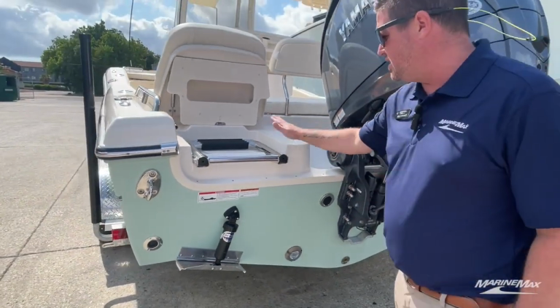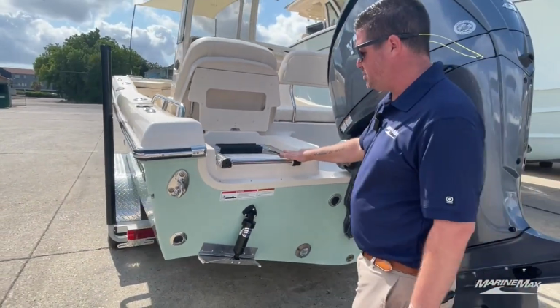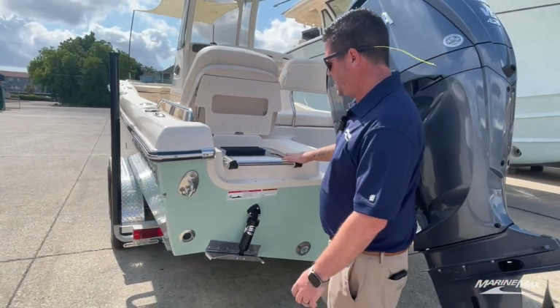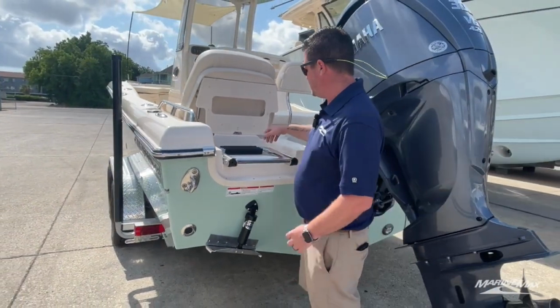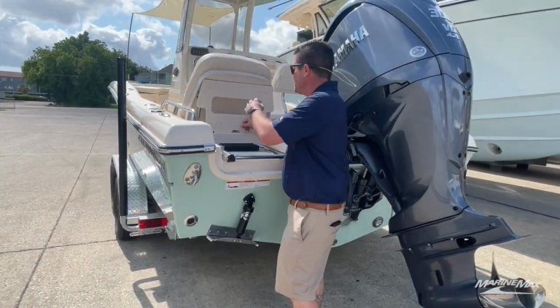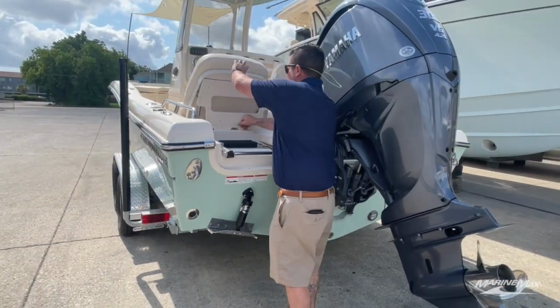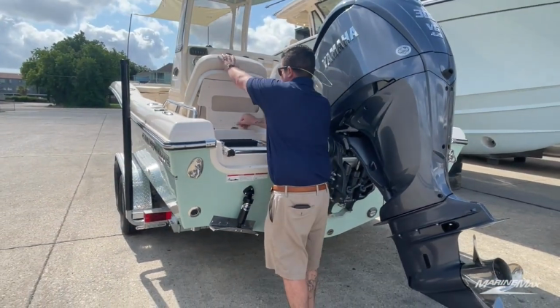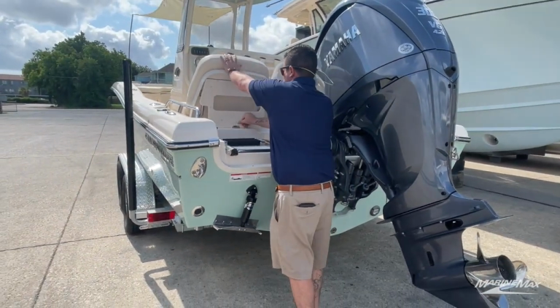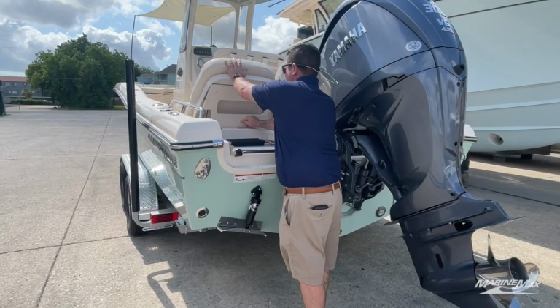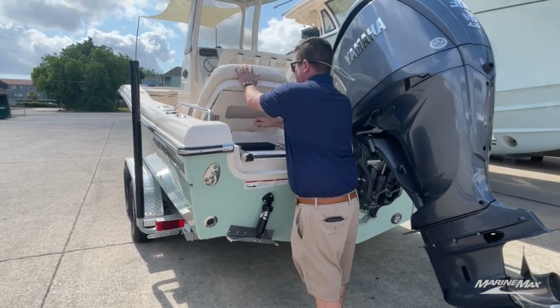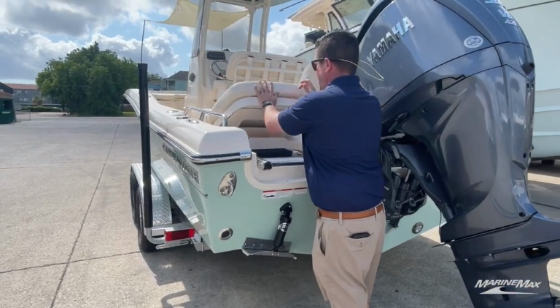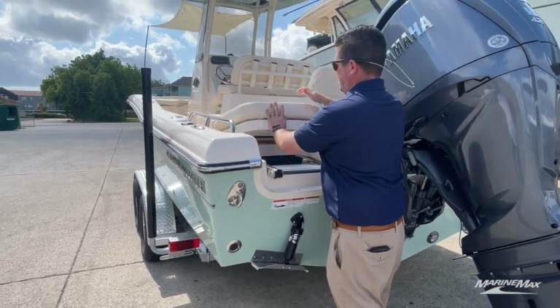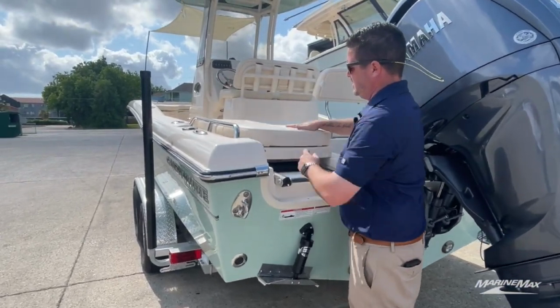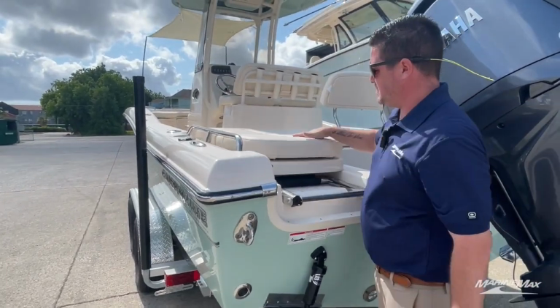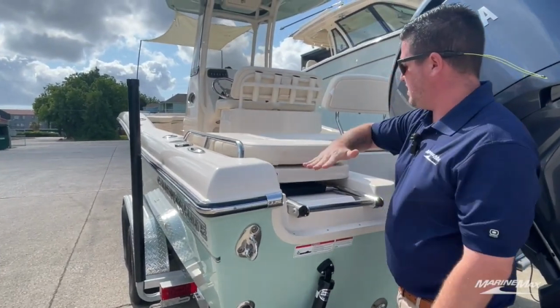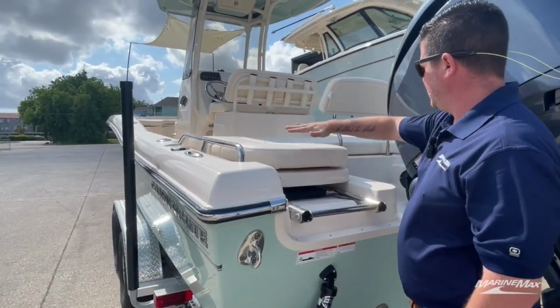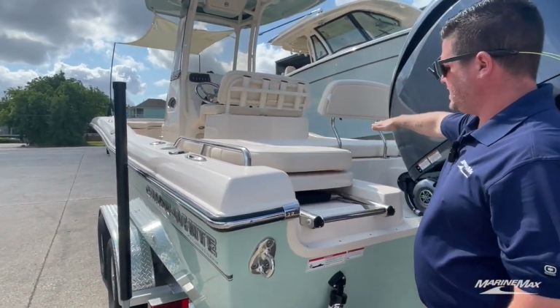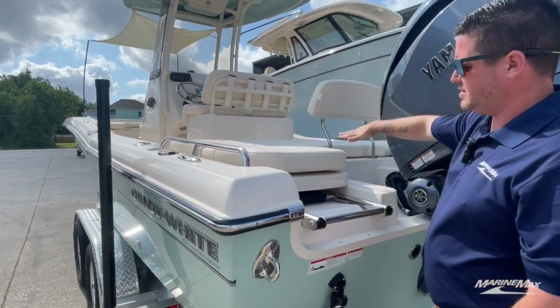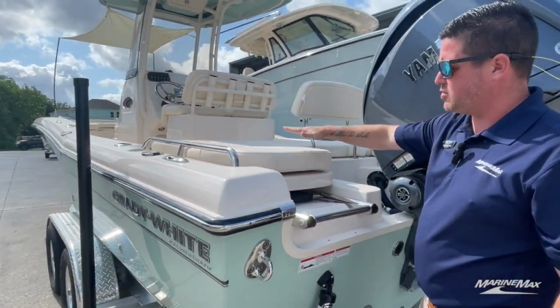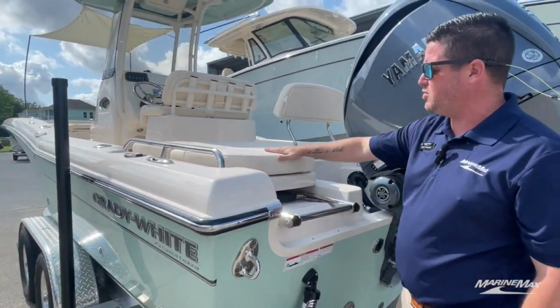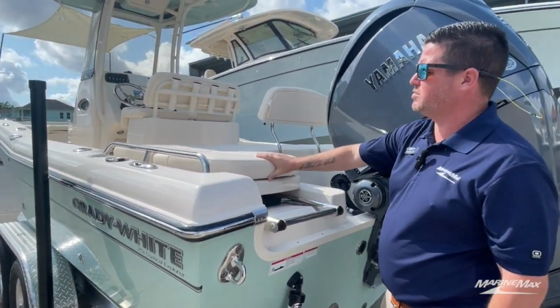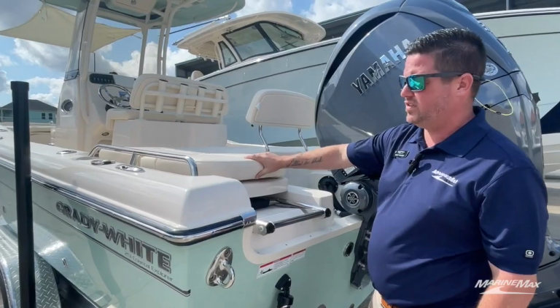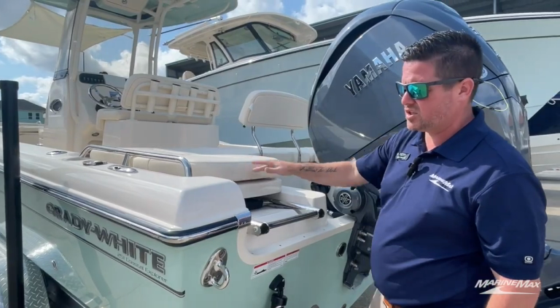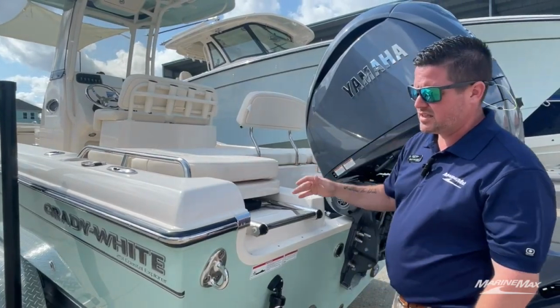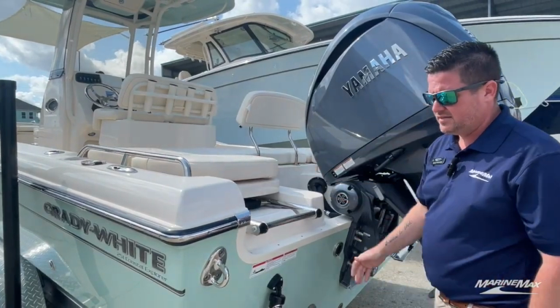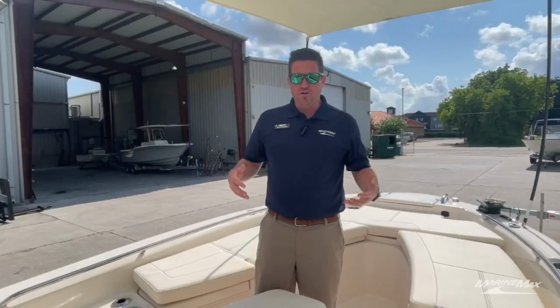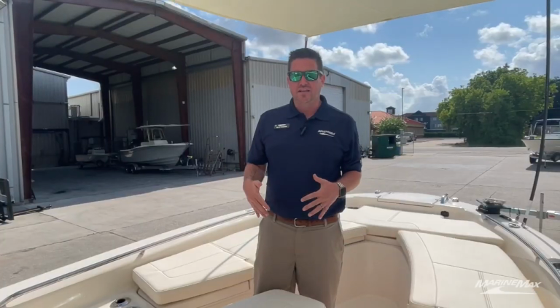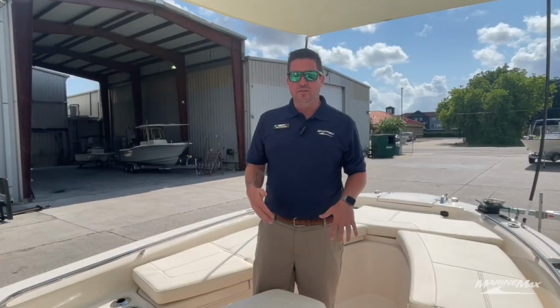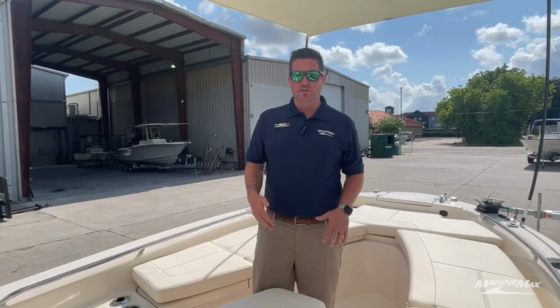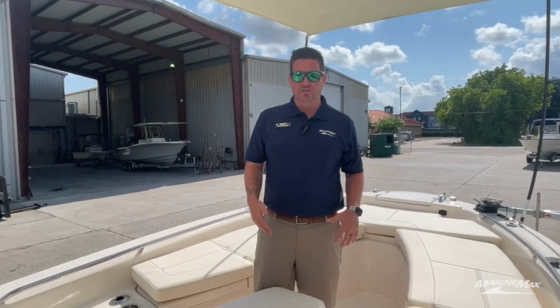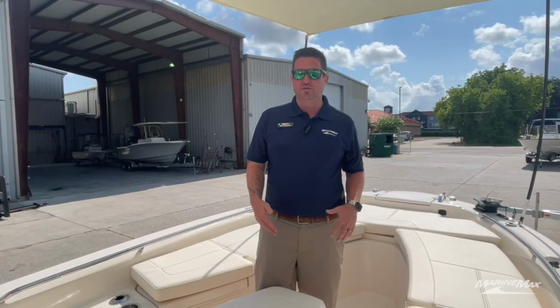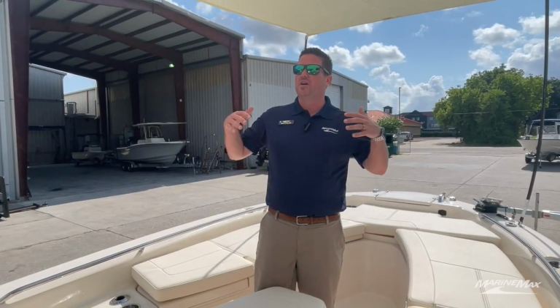We have the integrated boarding and exit ladder. I'll show you the seat when we get inside, but it drops down and gives you a nice casting platform if you want to remove the cushions. So we're inside the 251 Coastal Explorer.